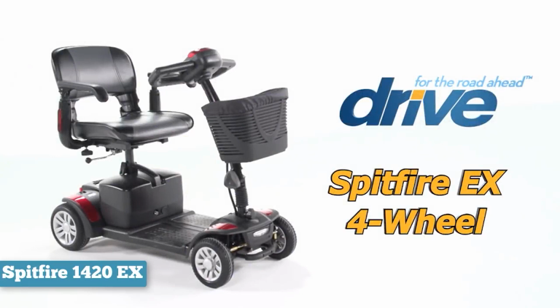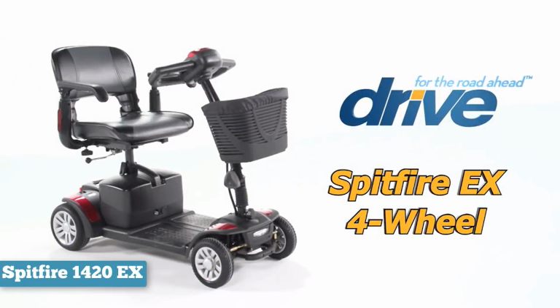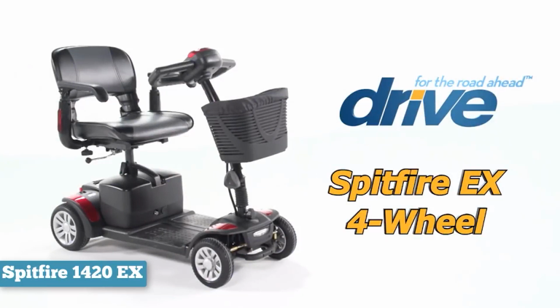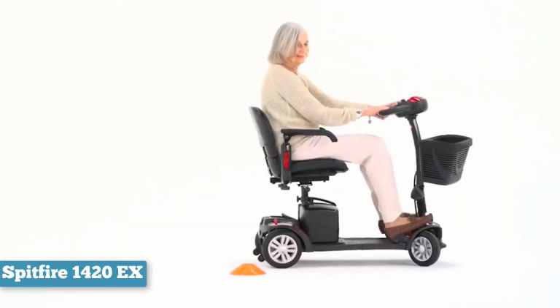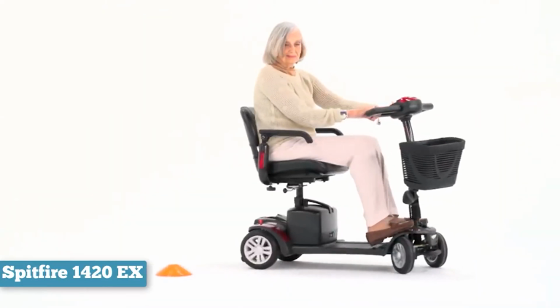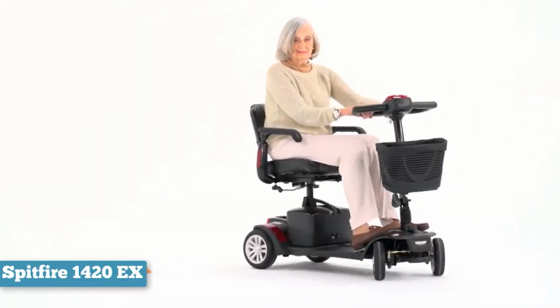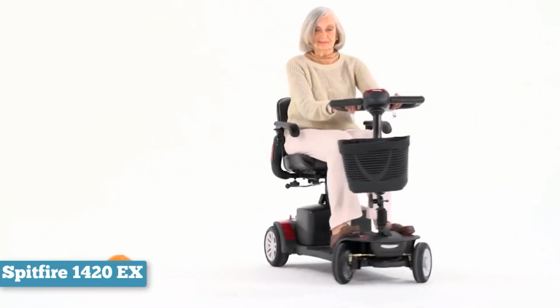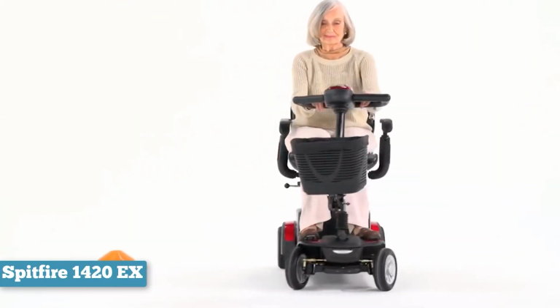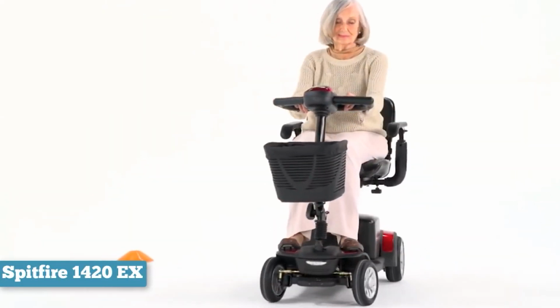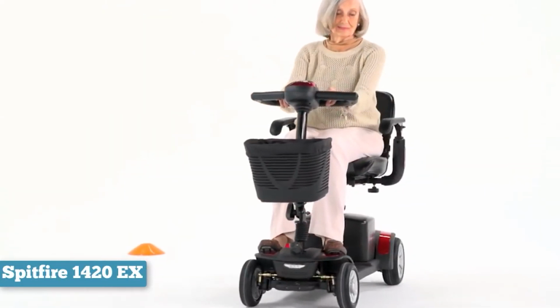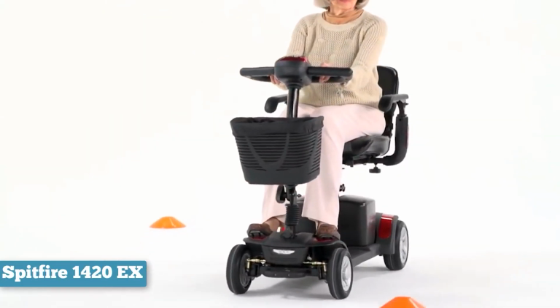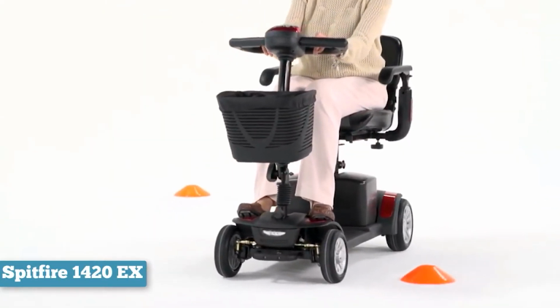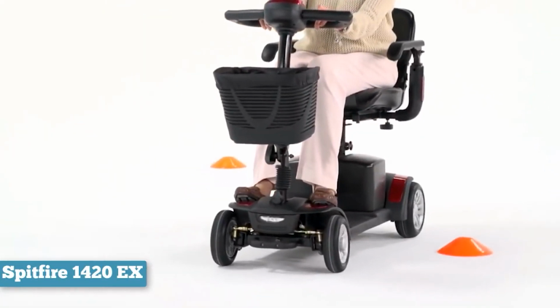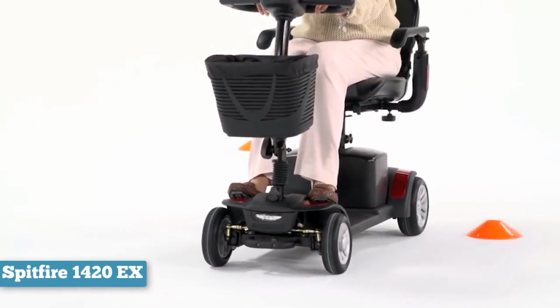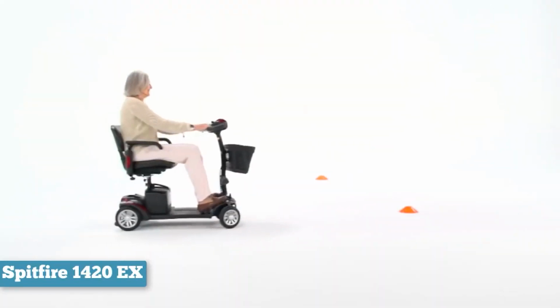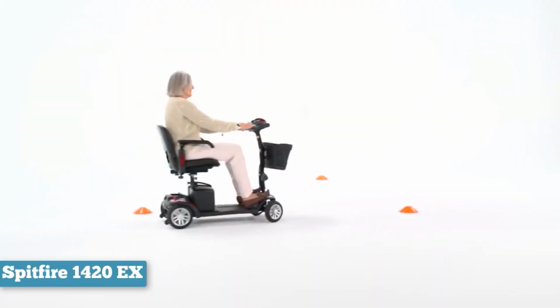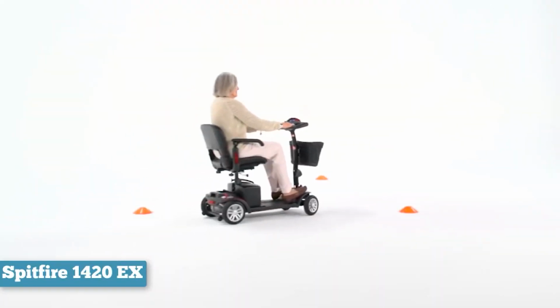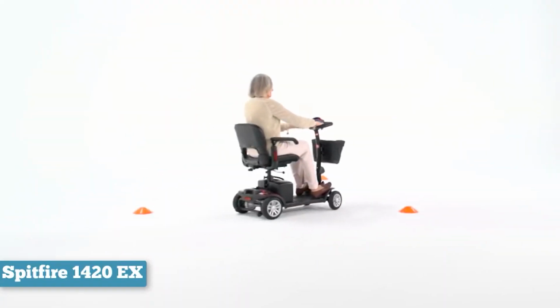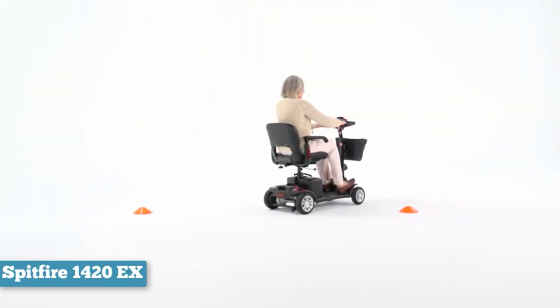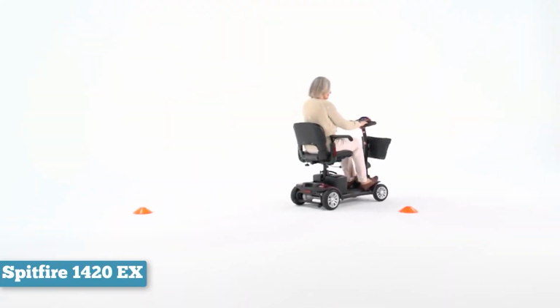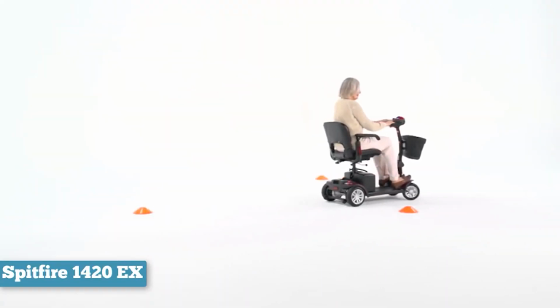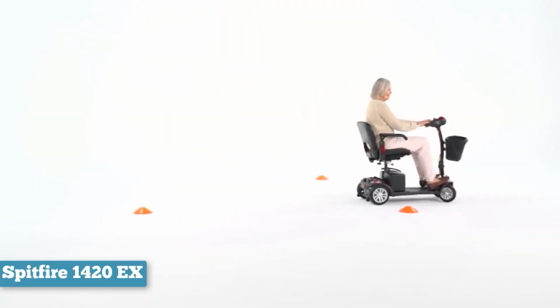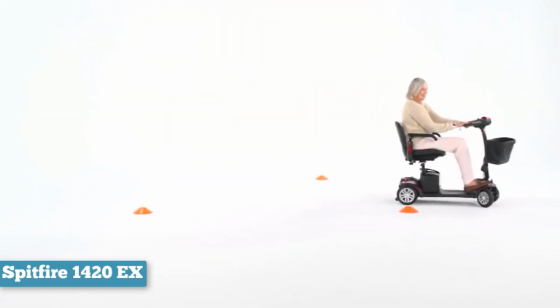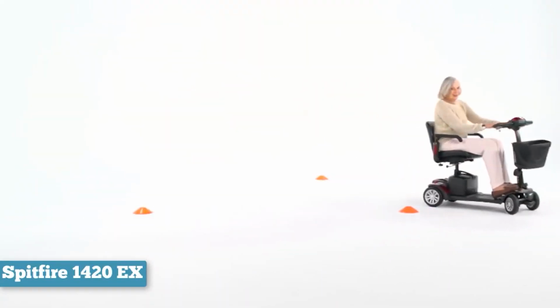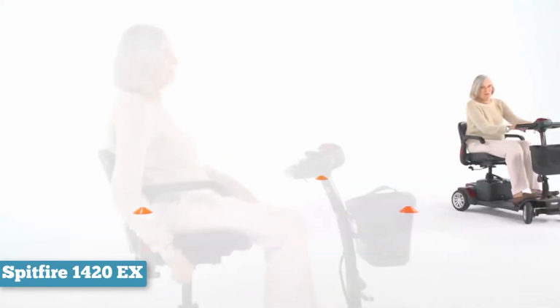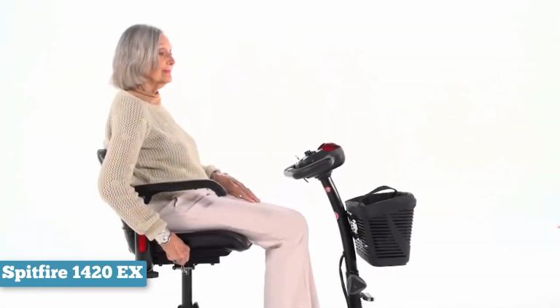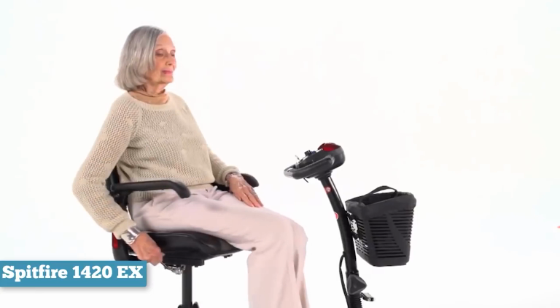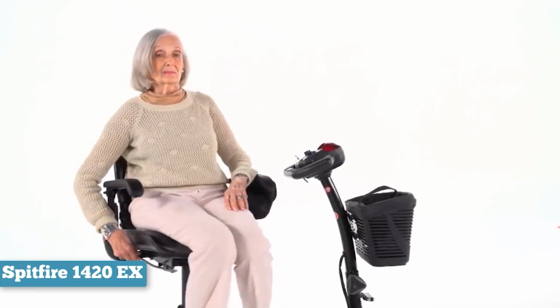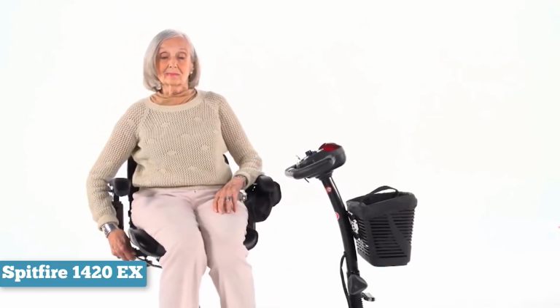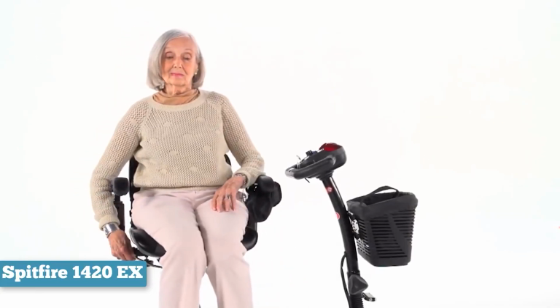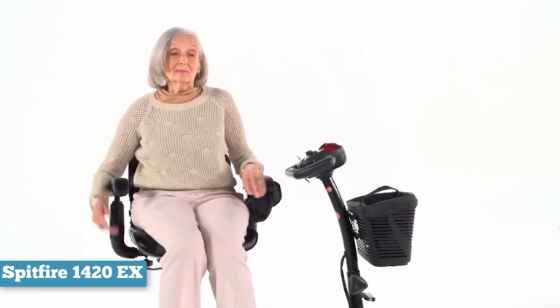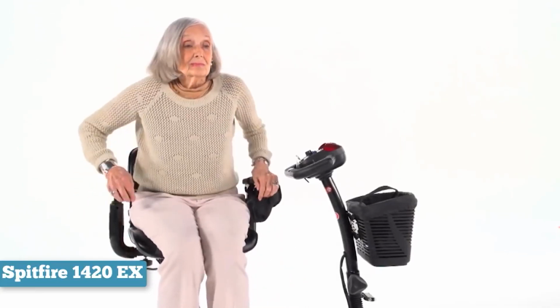This scooter was designed with the active user in mind. This model has an excellent range if you're willing to purchase the larger batteries. While it'd be great if the batteries were included, a 15-mile range makes the extra expense more than worth it.